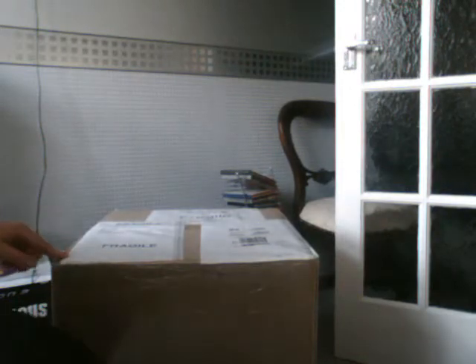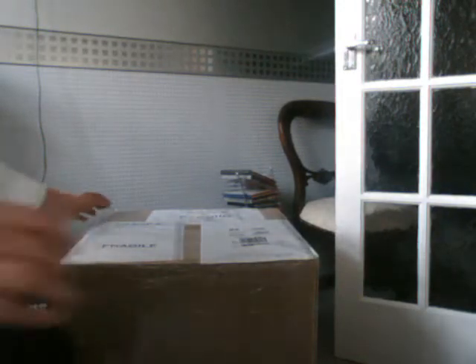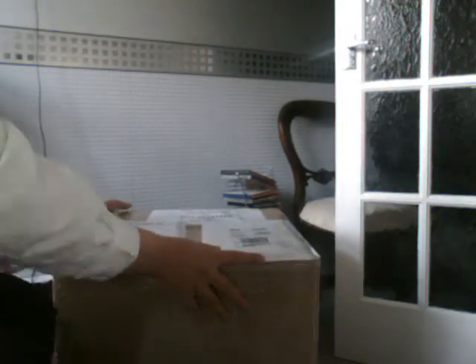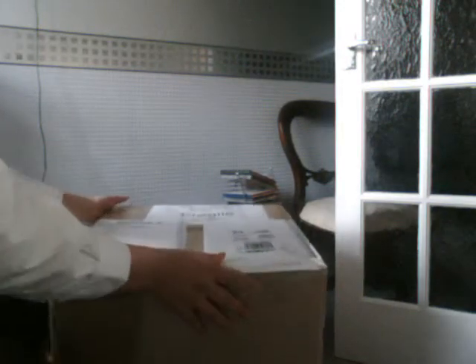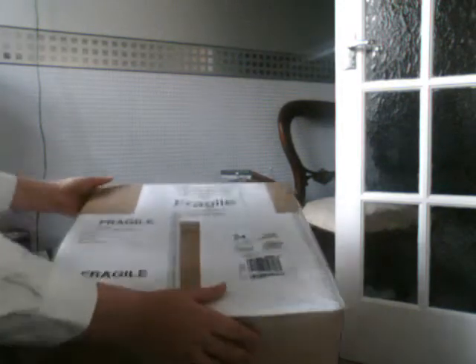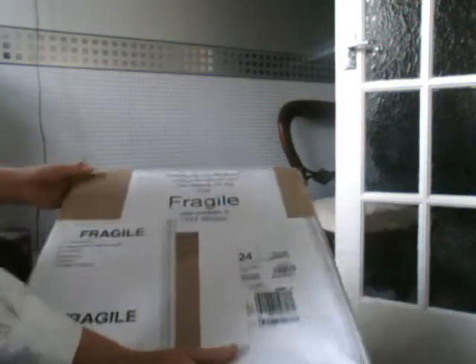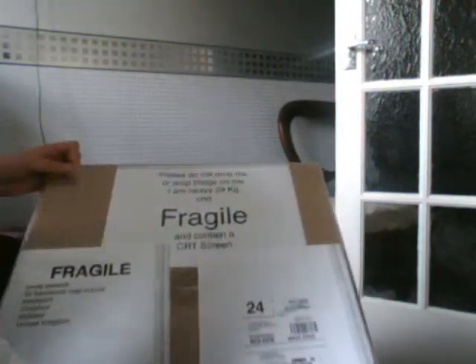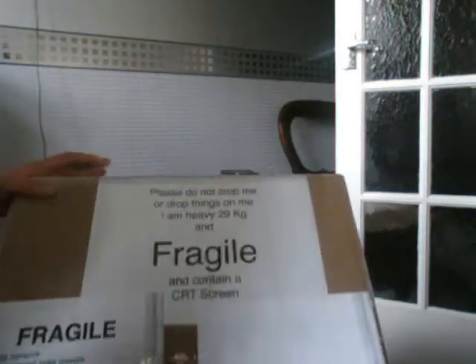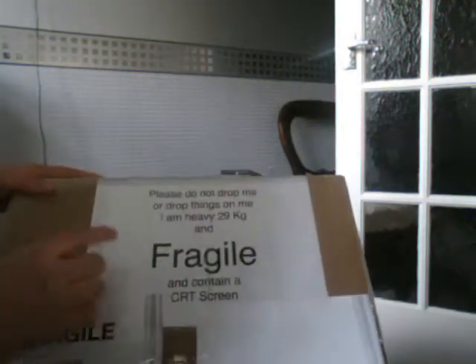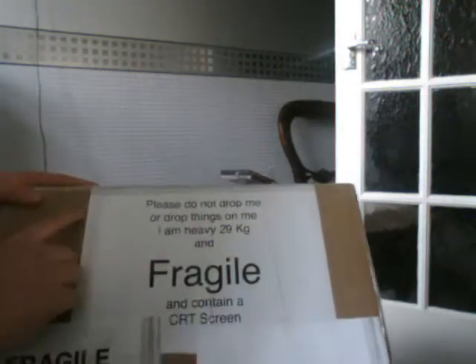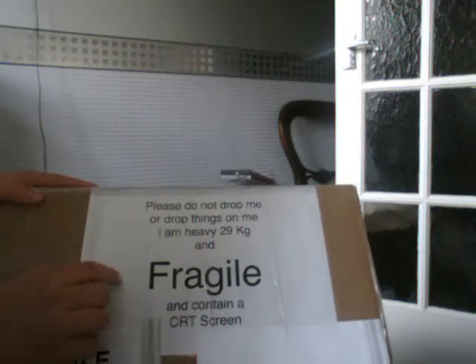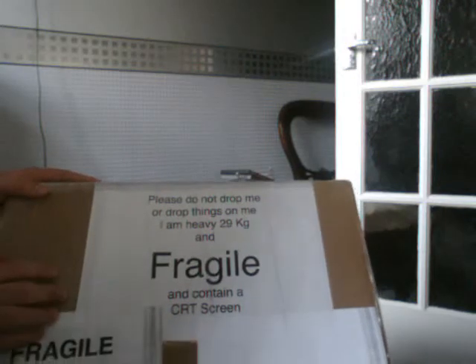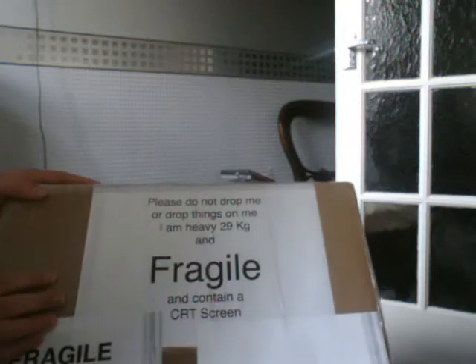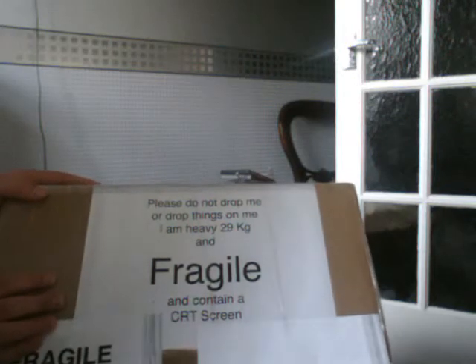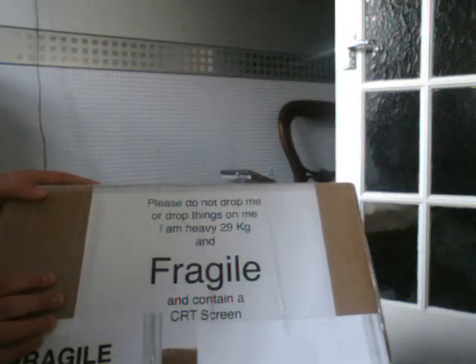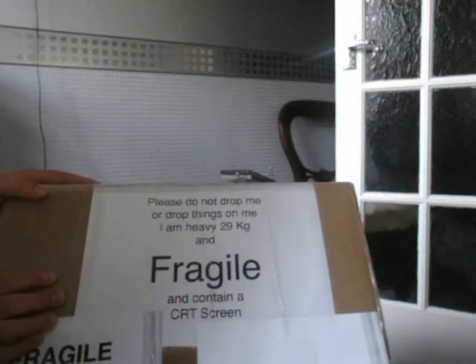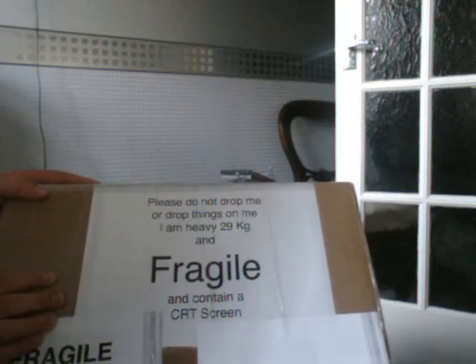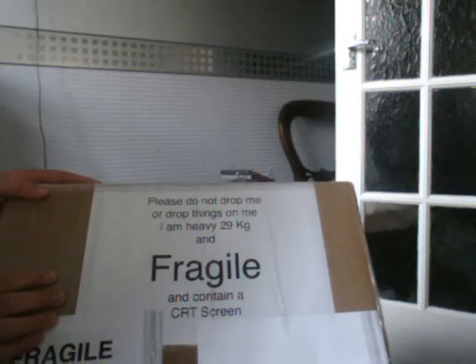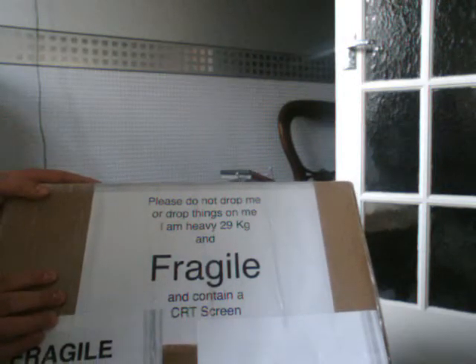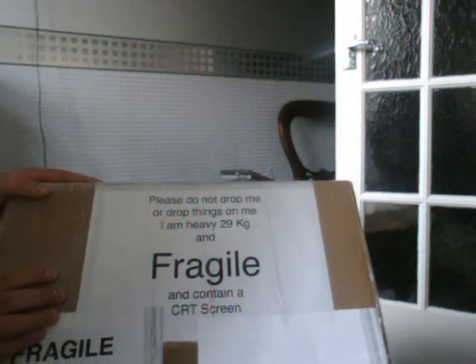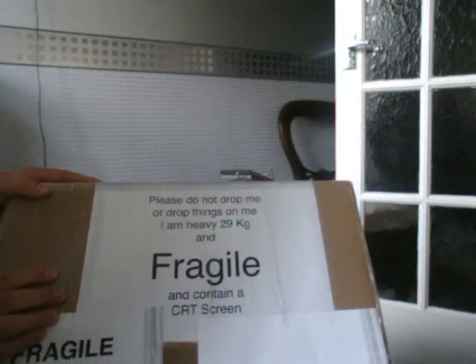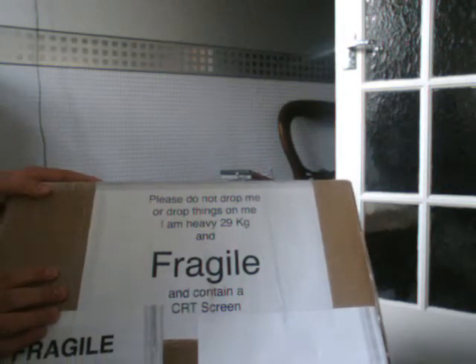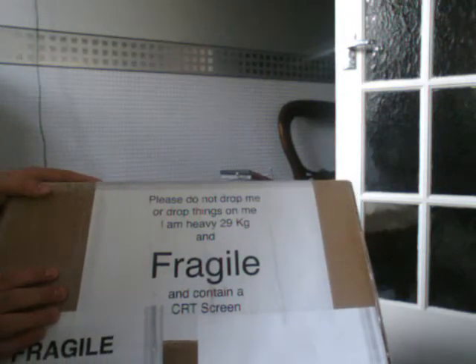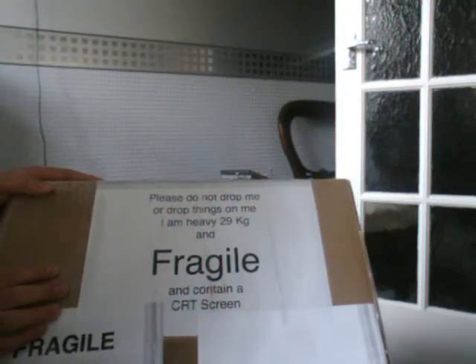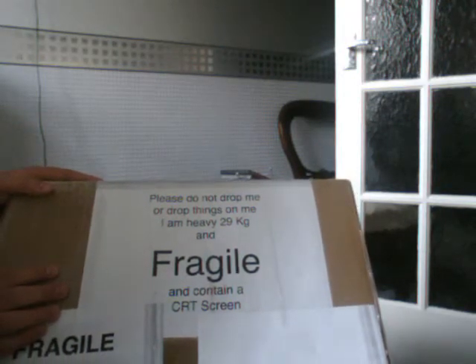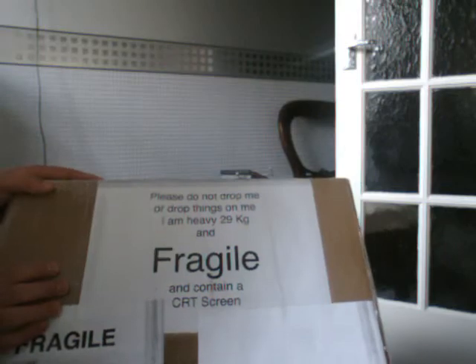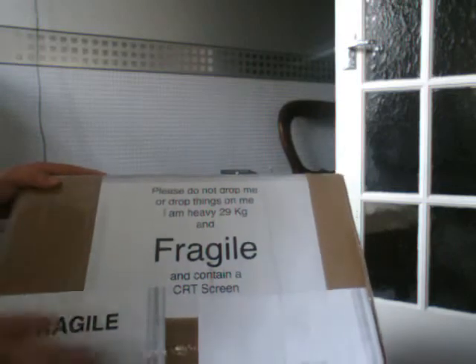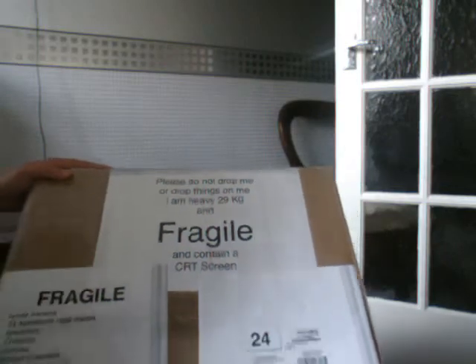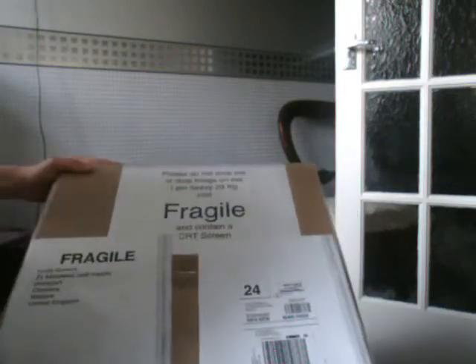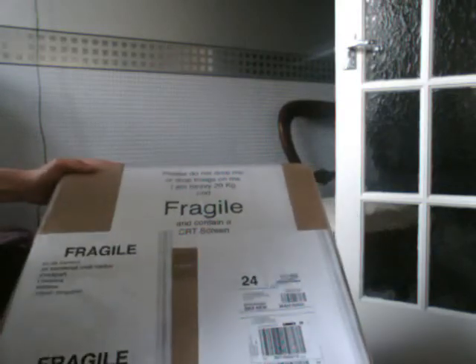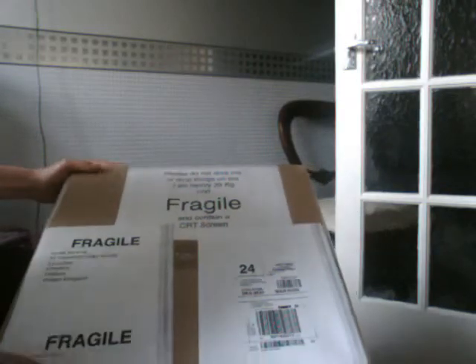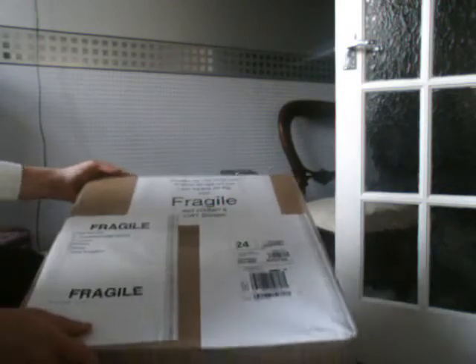I don't know if you can see on the top, but it's quite funny. It says: 'Please do not drop me or drop things on me. I'm heavy — 29kg — and fragile, and I contain a CRT screen.' That was quite funny.